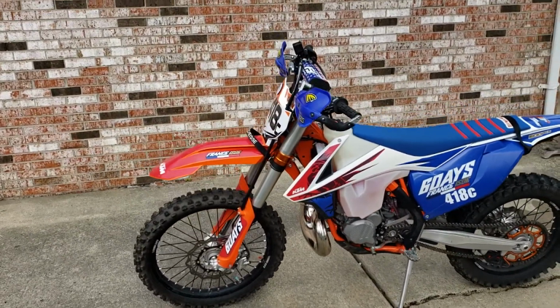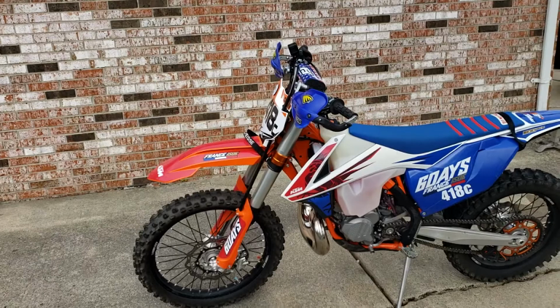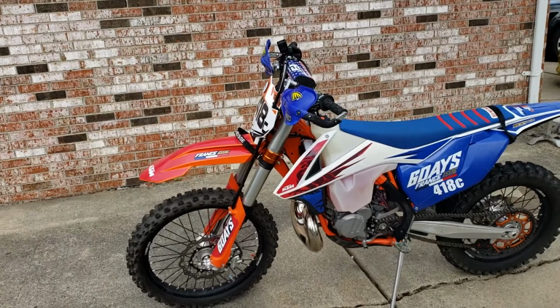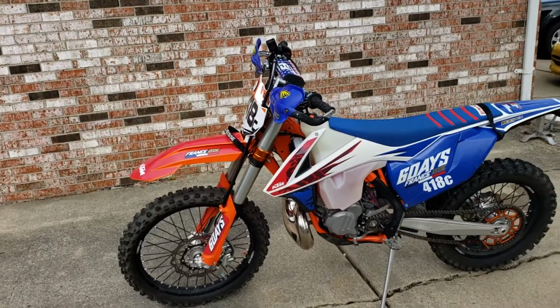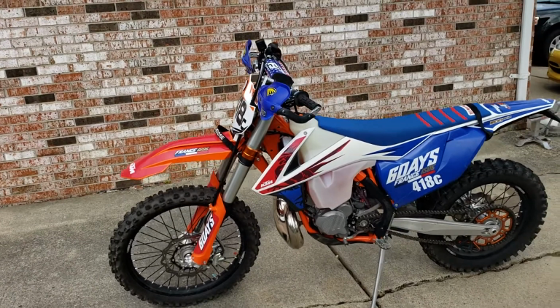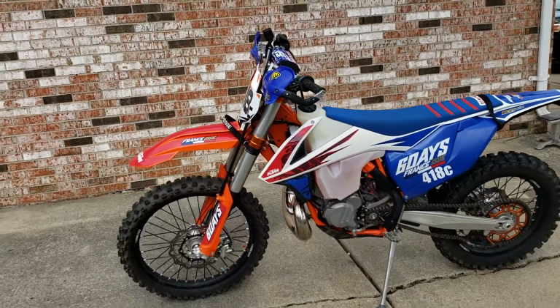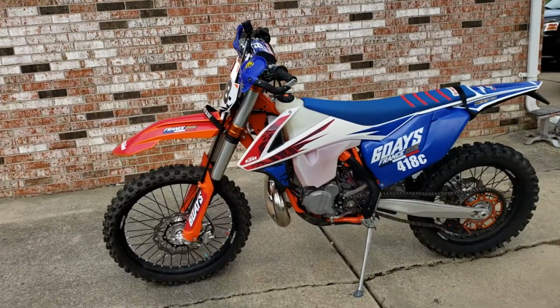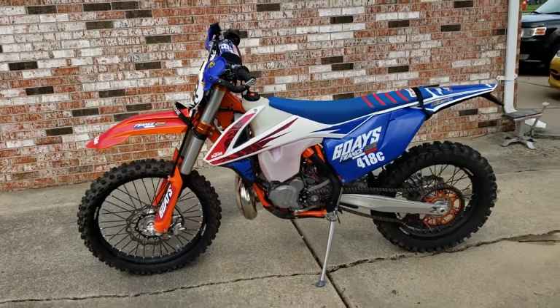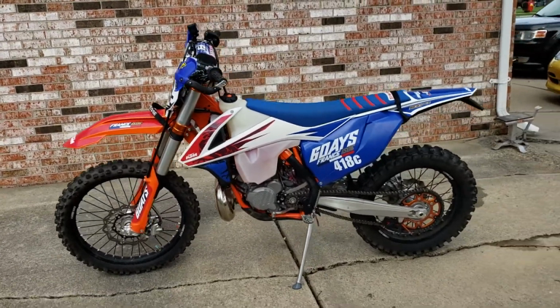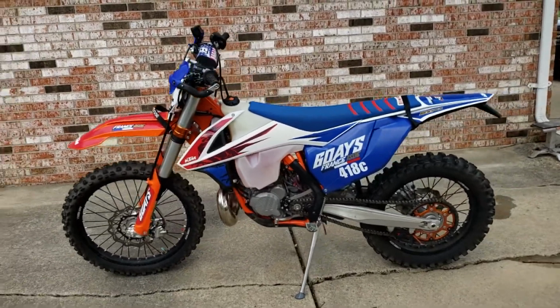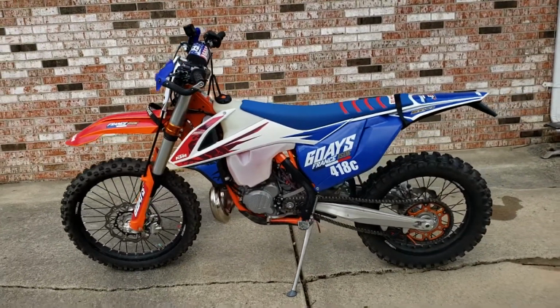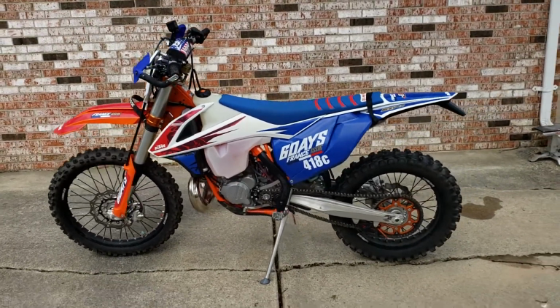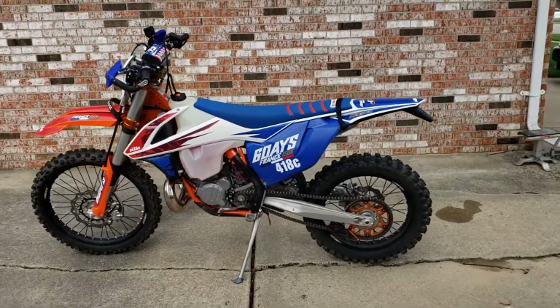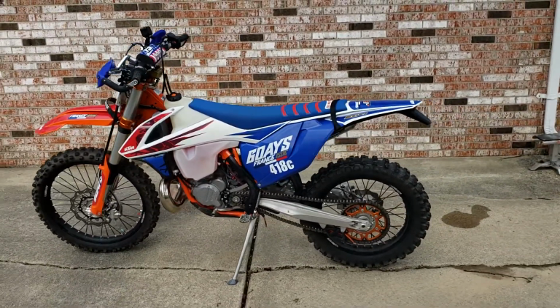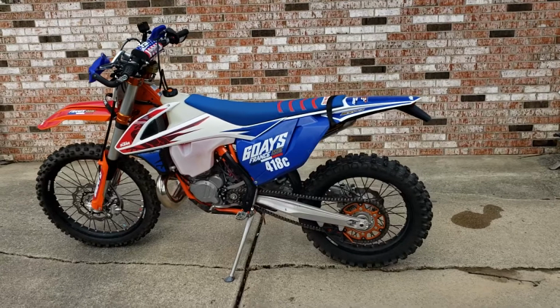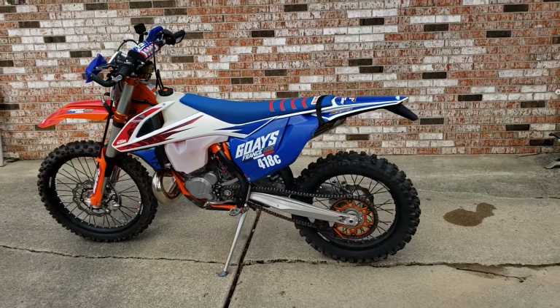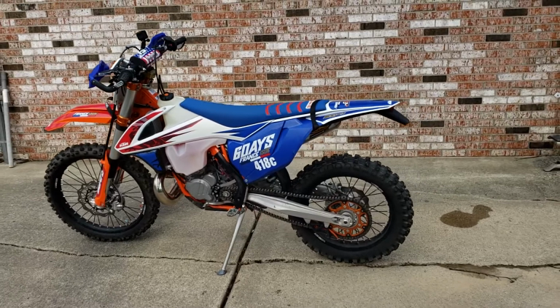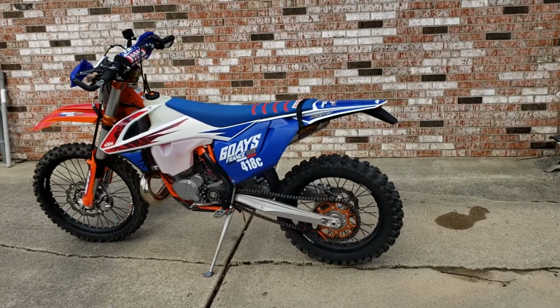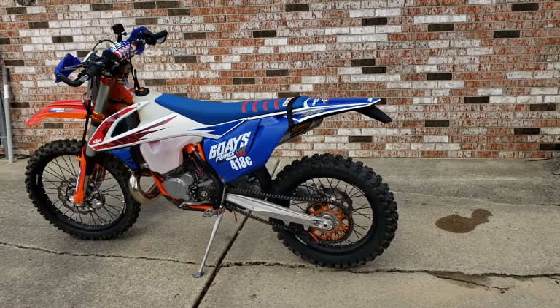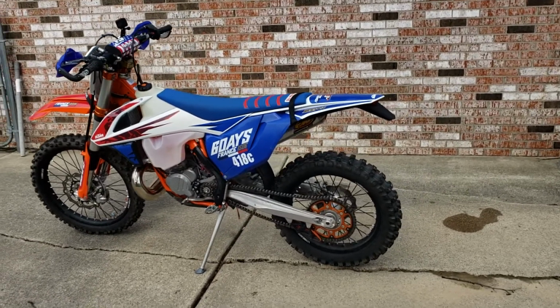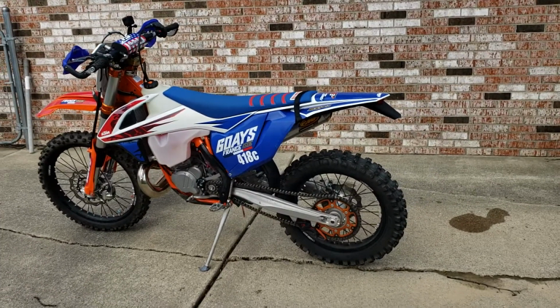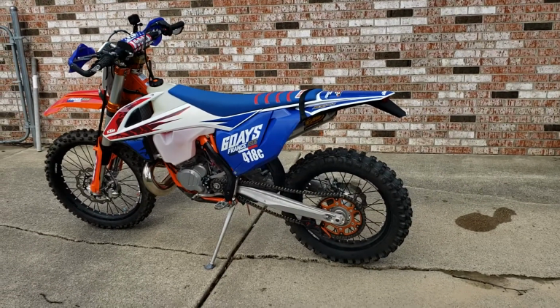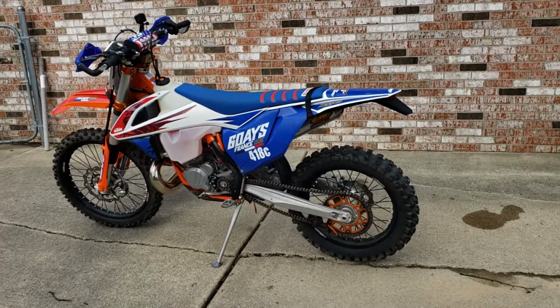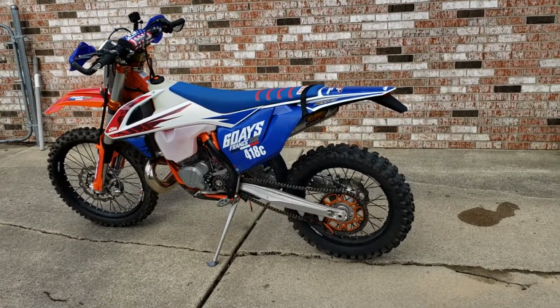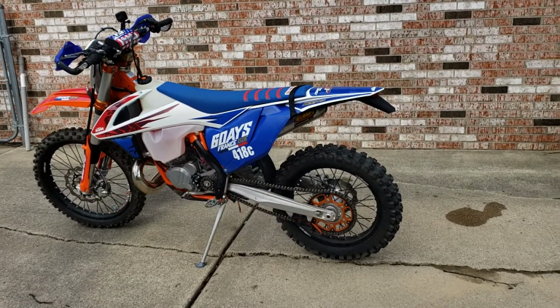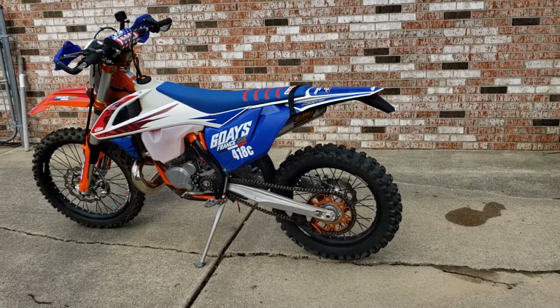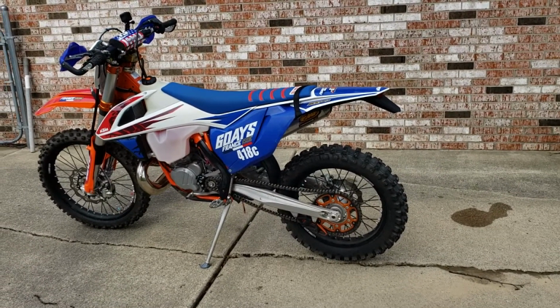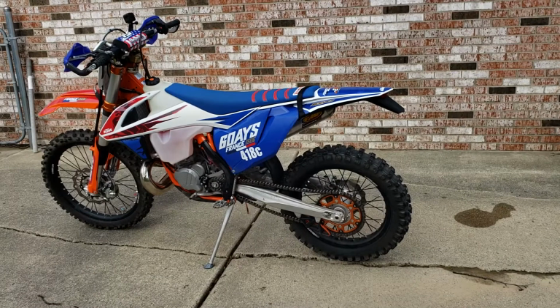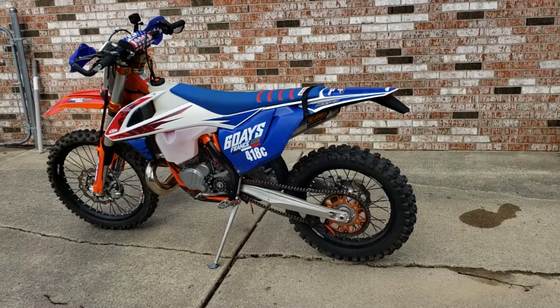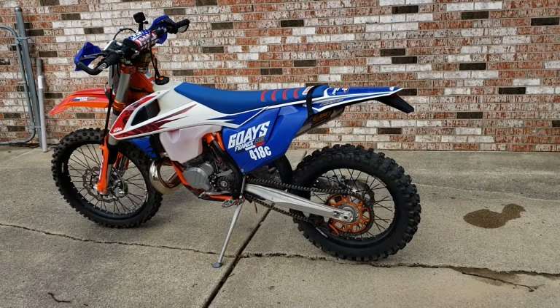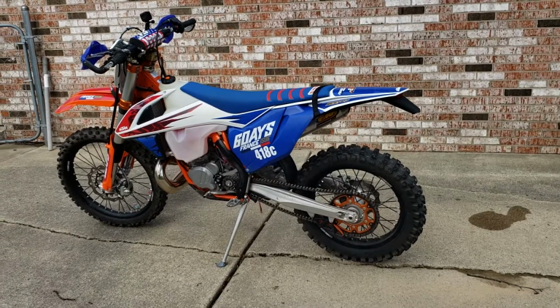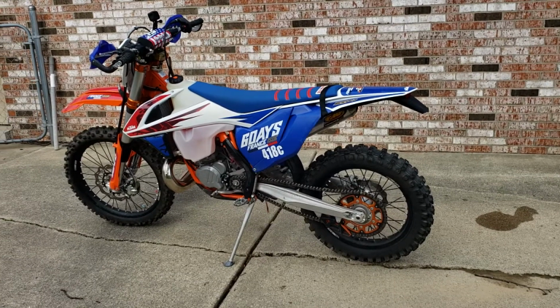I'm waiting for a new rear spring to come in — that's set up for my weight. The front springs are actually a little bit heavier in the front; I can already feel it, so we're going to see how that turns out.